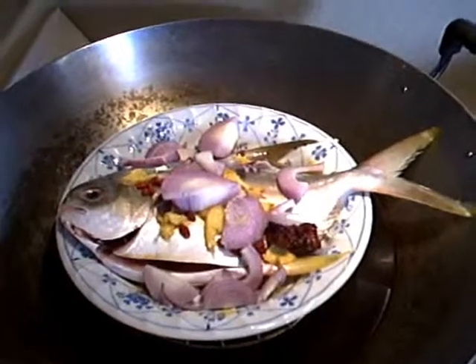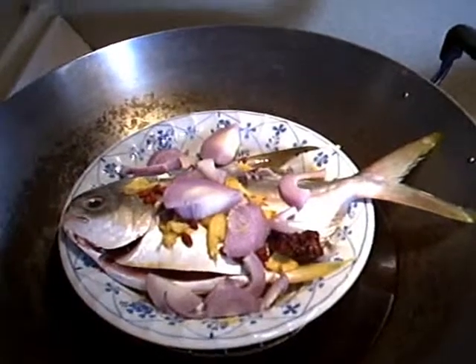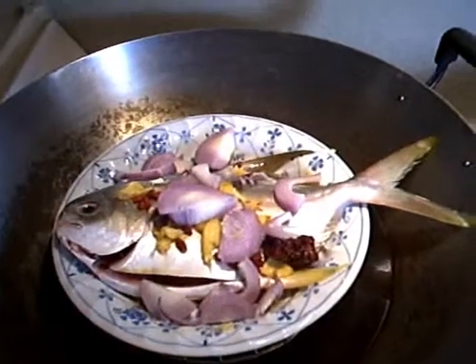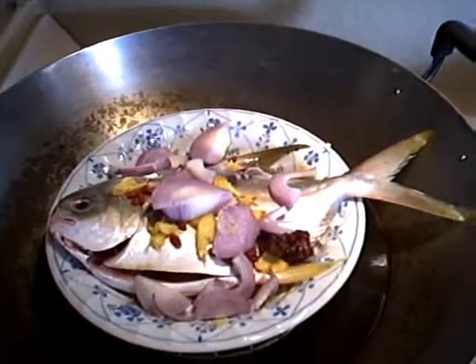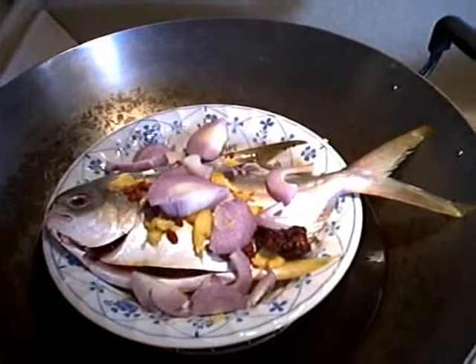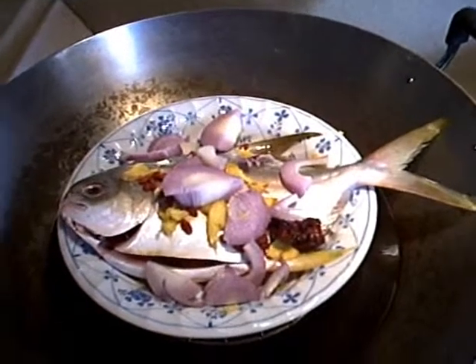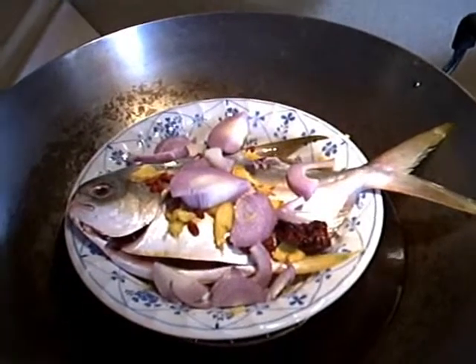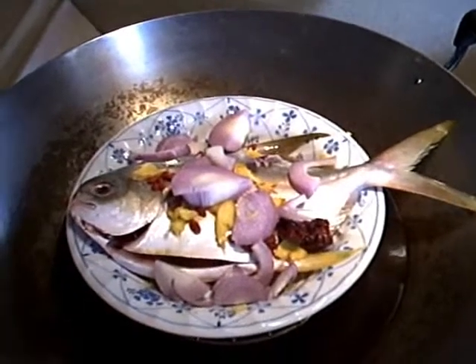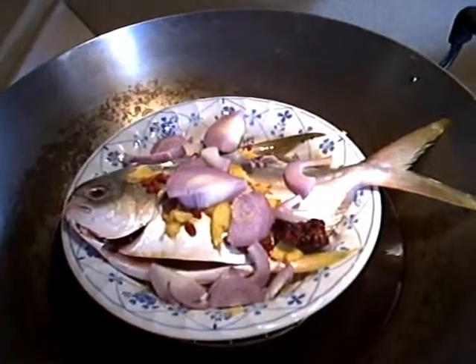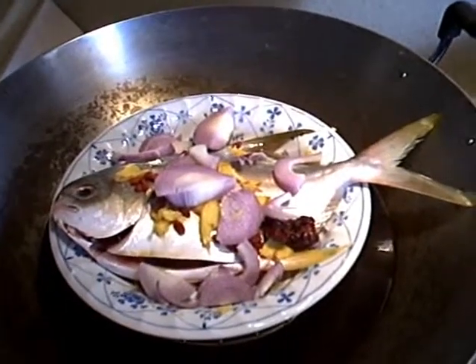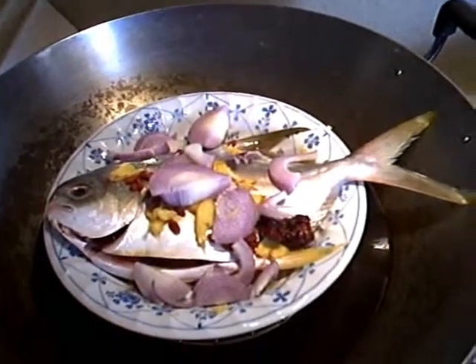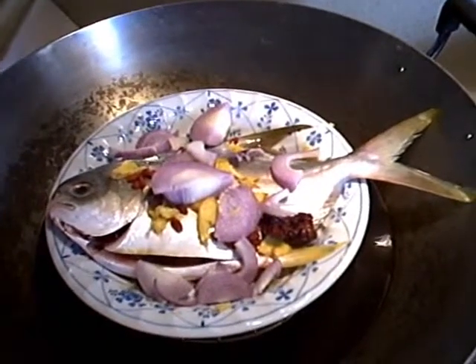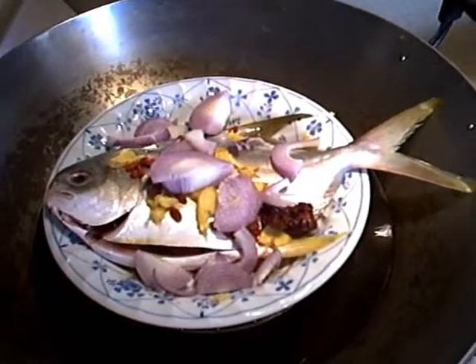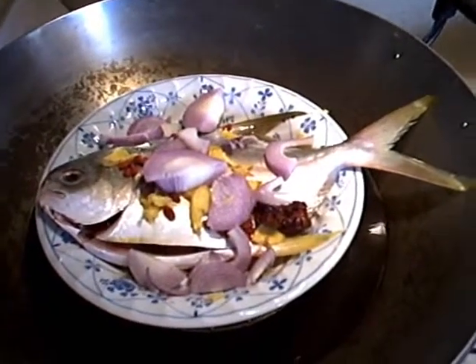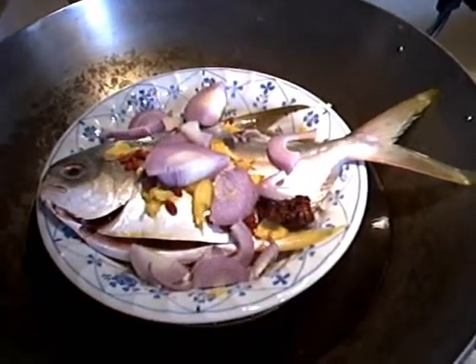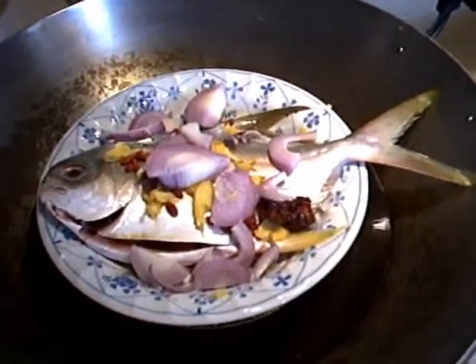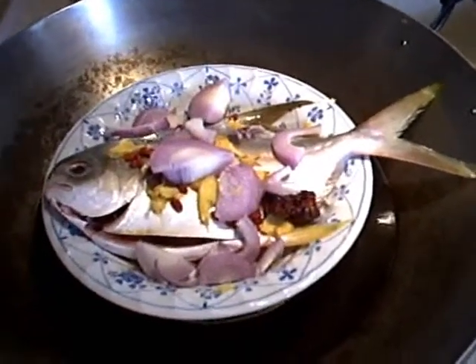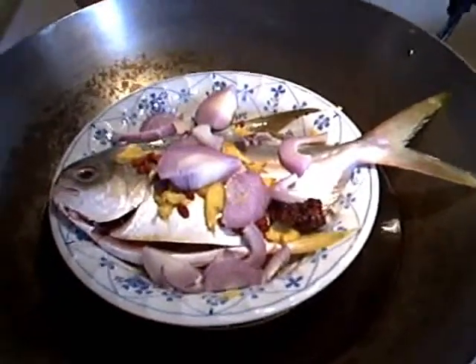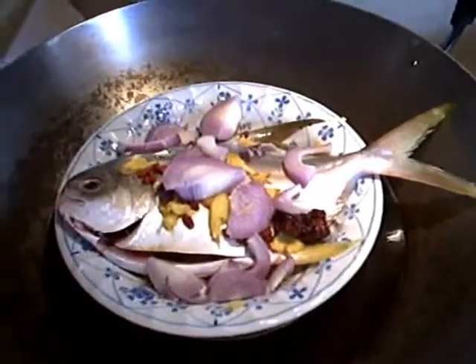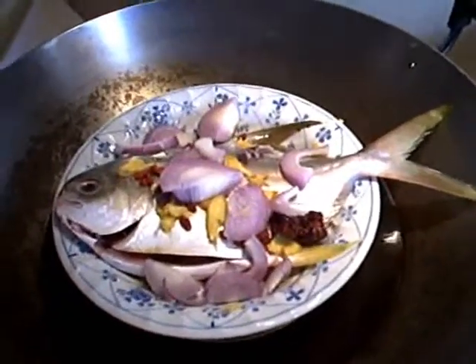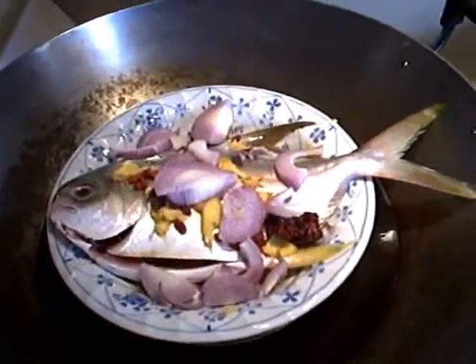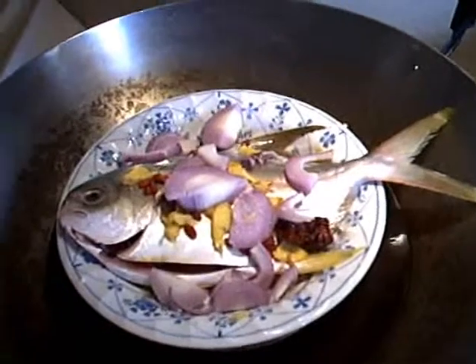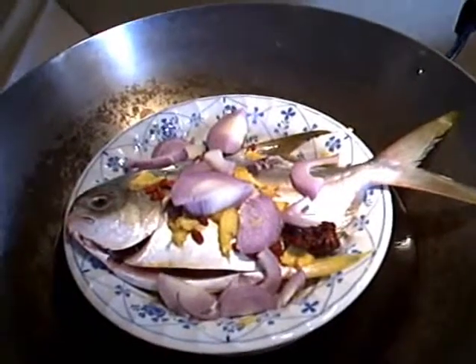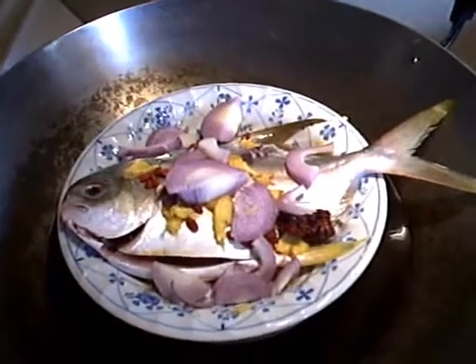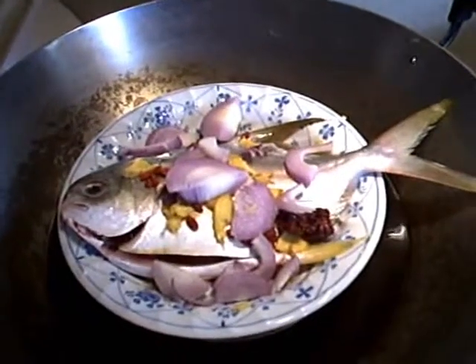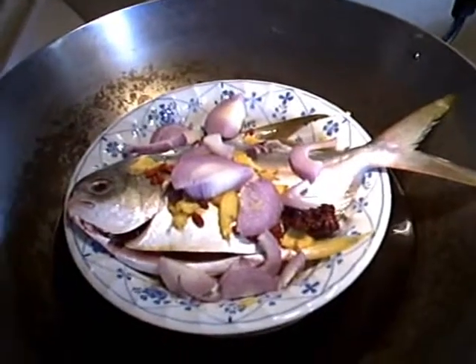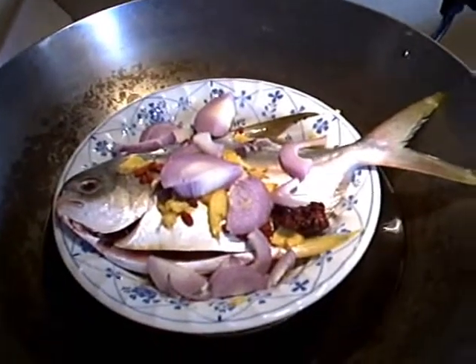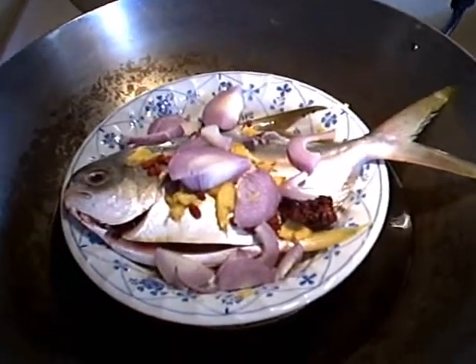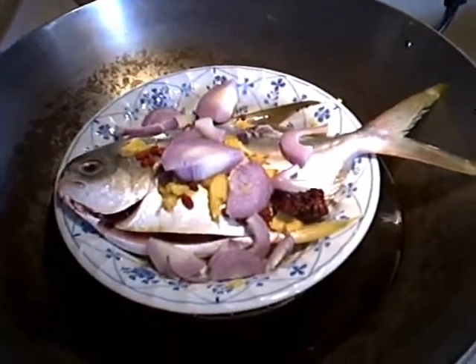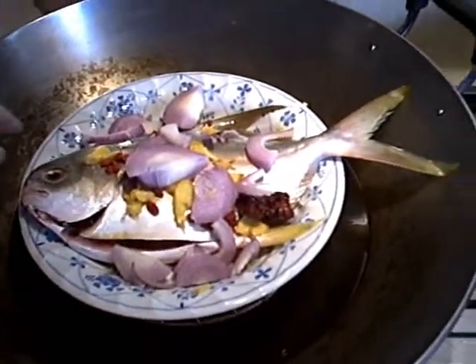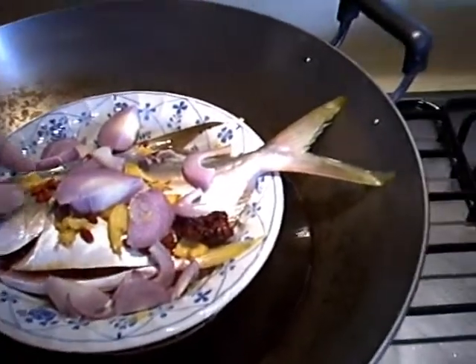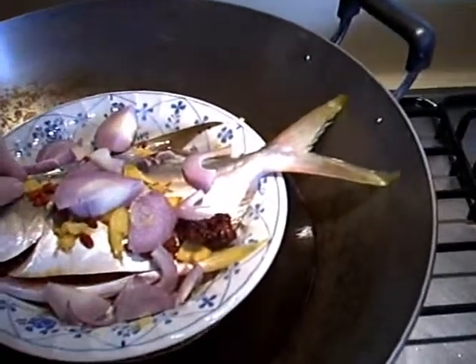Hi, this is Jess. Here I want to share with you another dish which is steamed fish that I always cook for my children for their health, to maintain their good health.